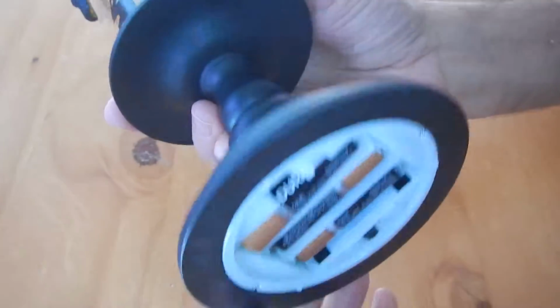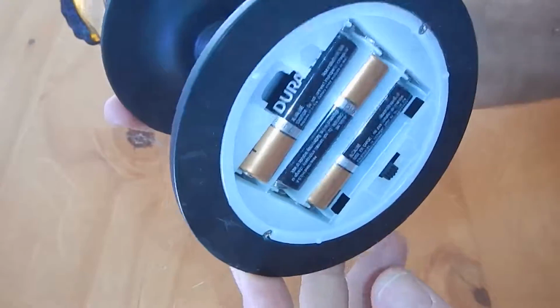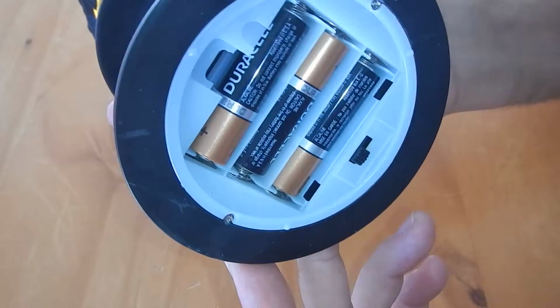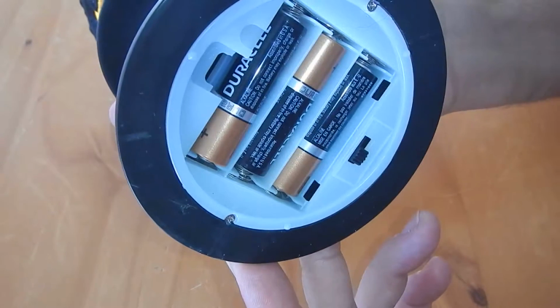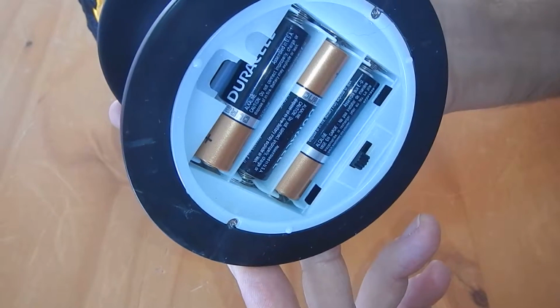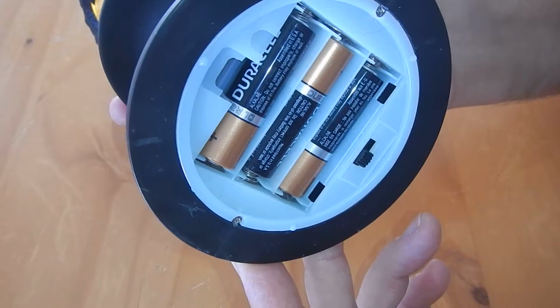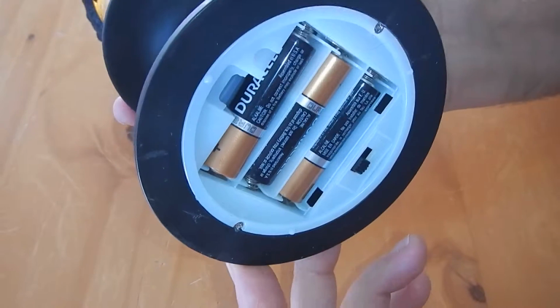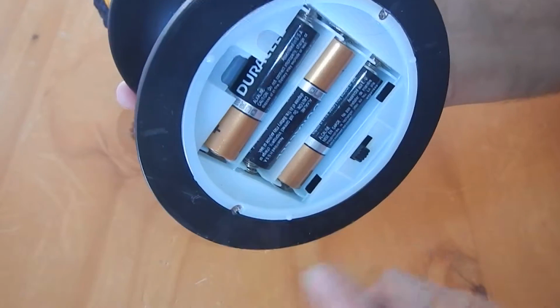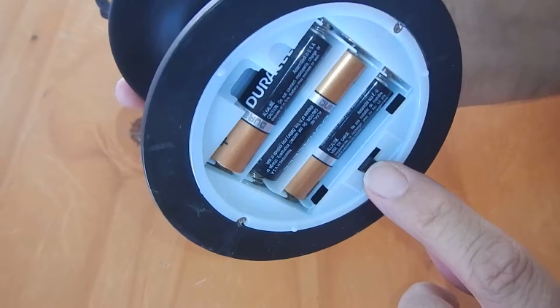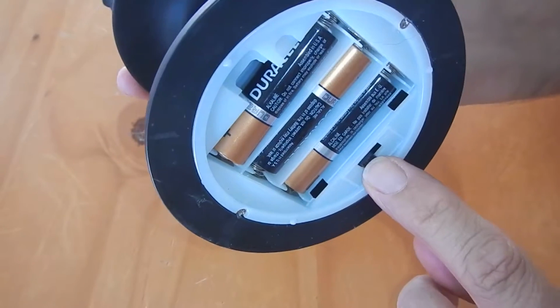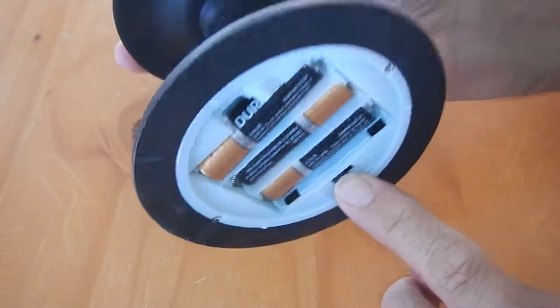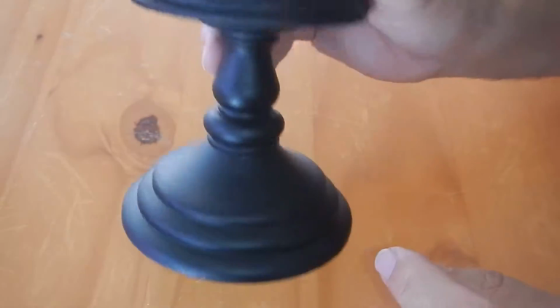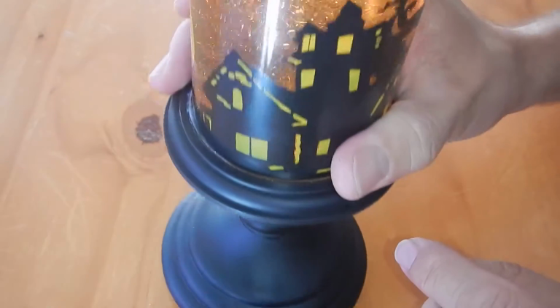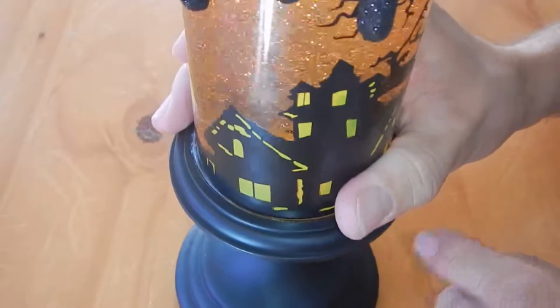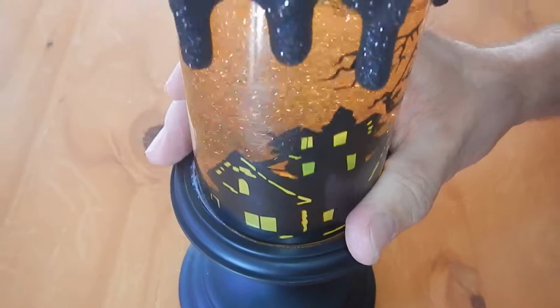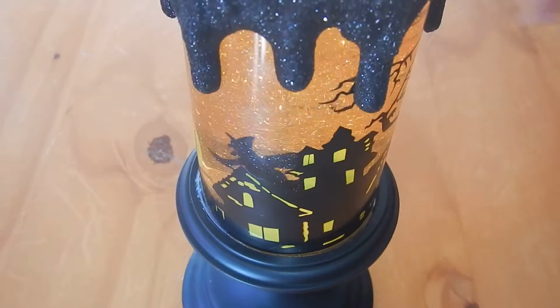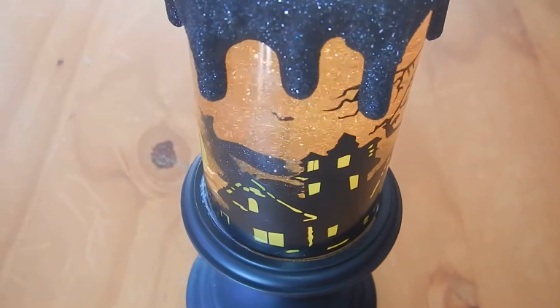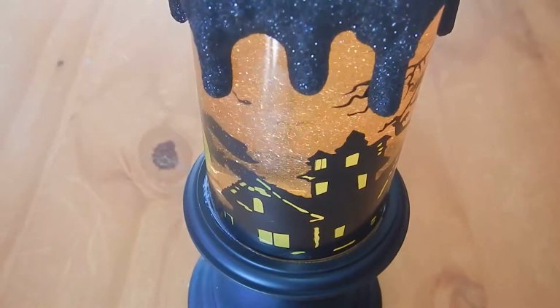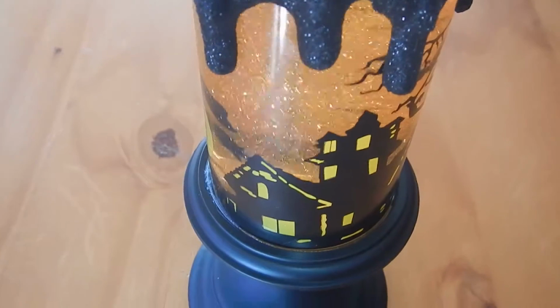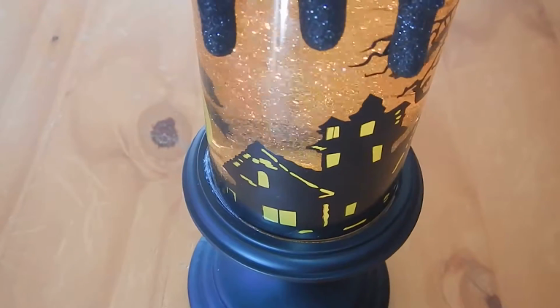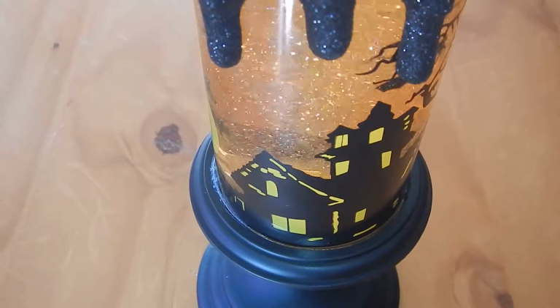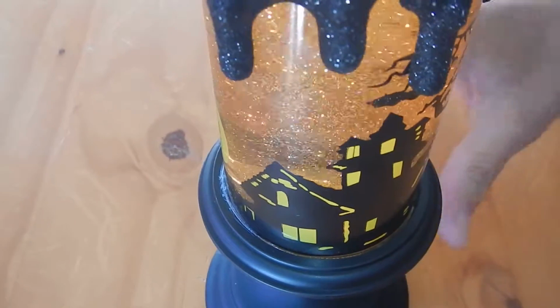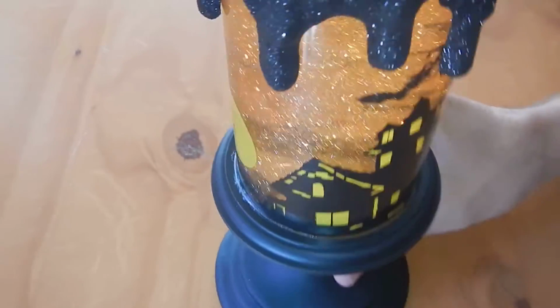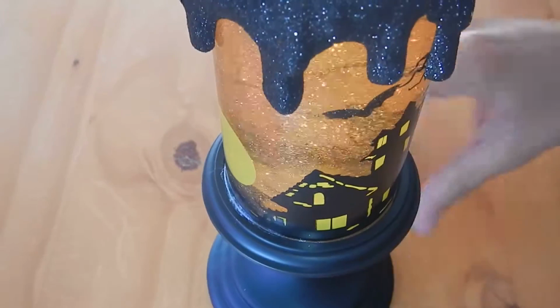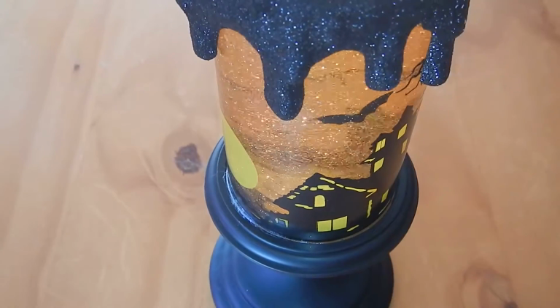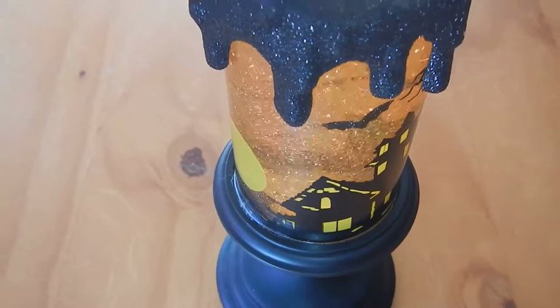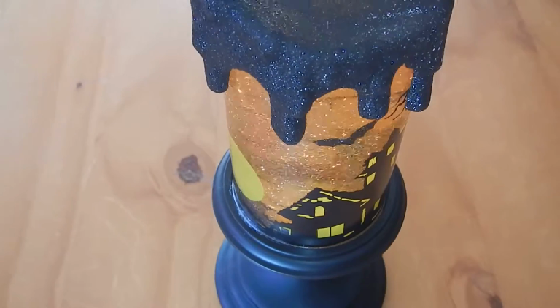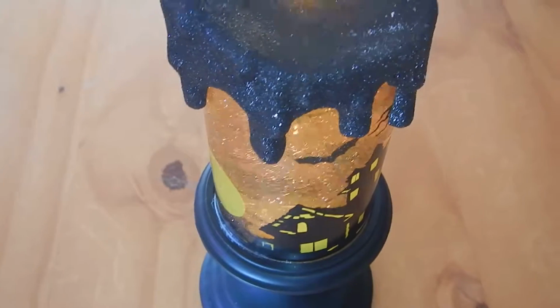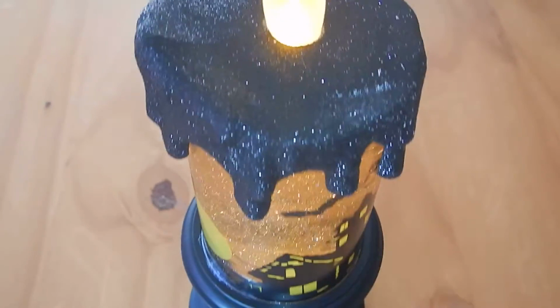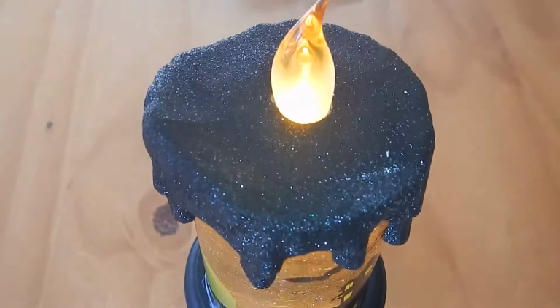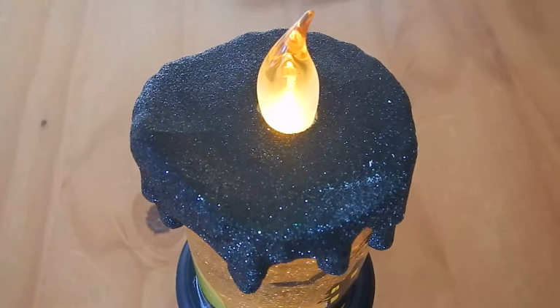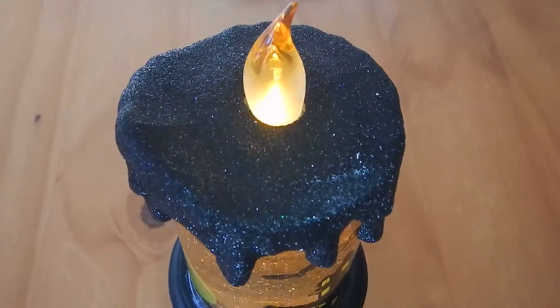It requires three AA batteries — they're not included. It's got an on-off switch on the bottom, and it also has a timer for auto shutoff. So overall you can see it's pretty cool. It's a decent size and I think it's a great Halloween decoration.